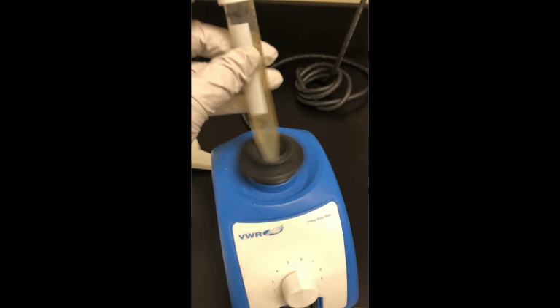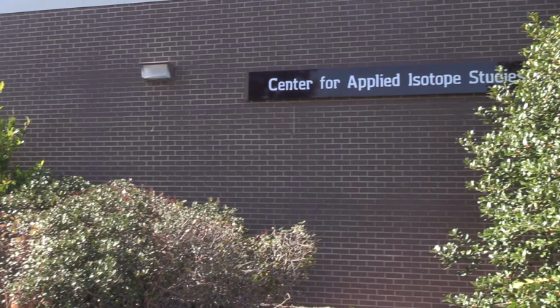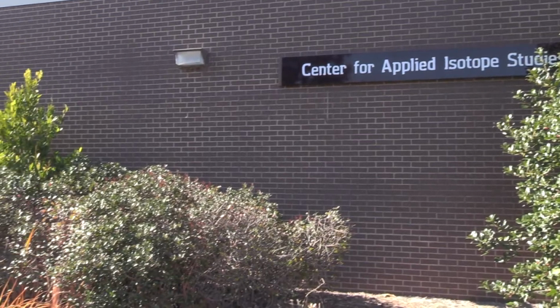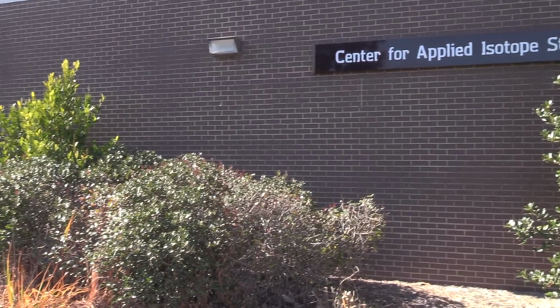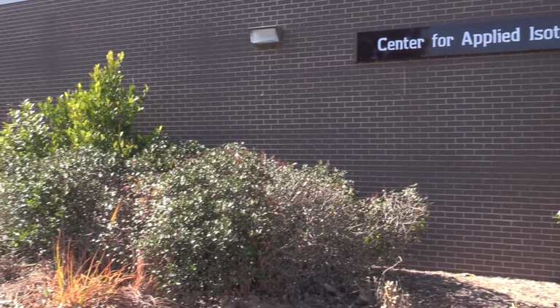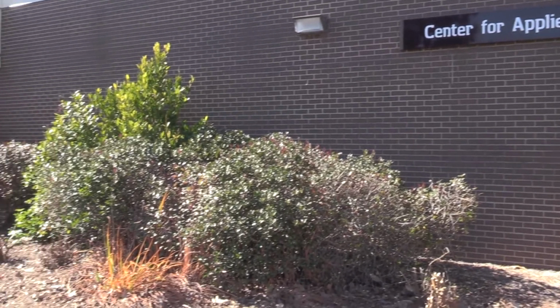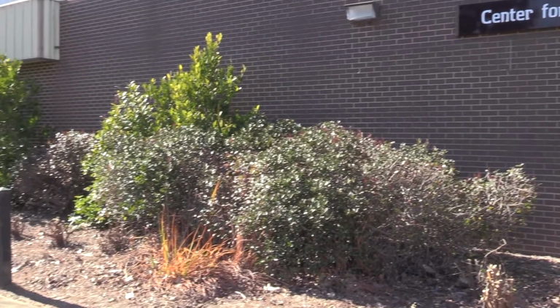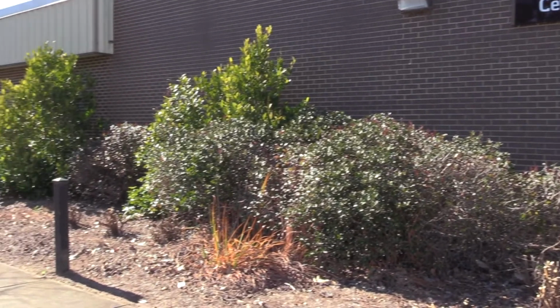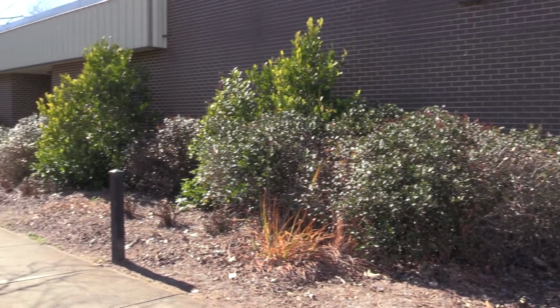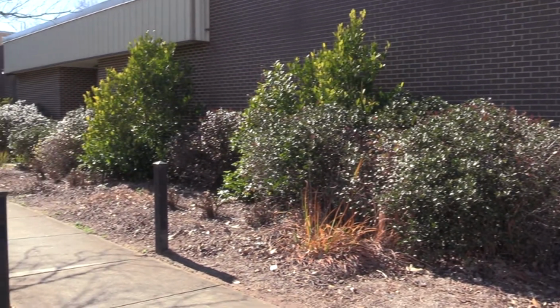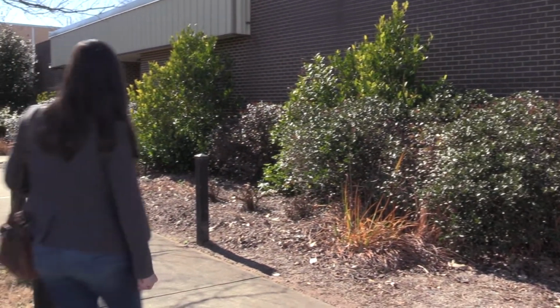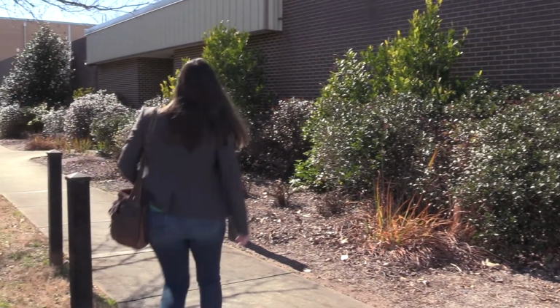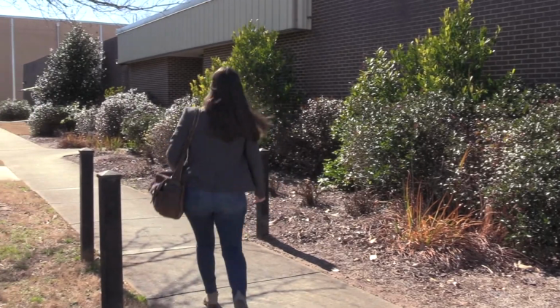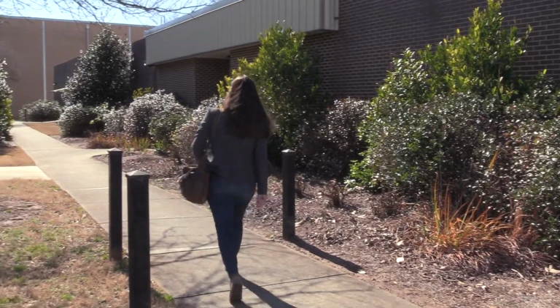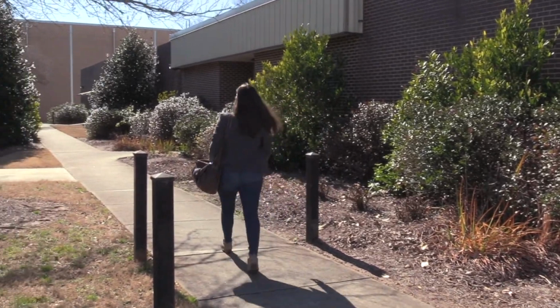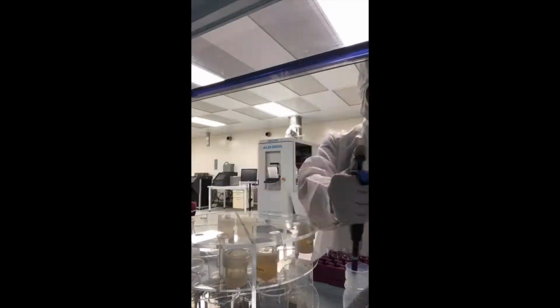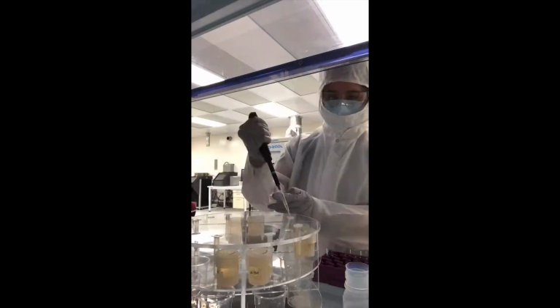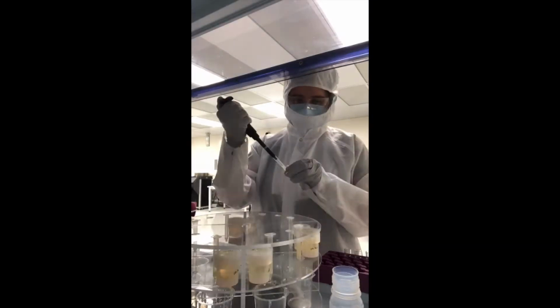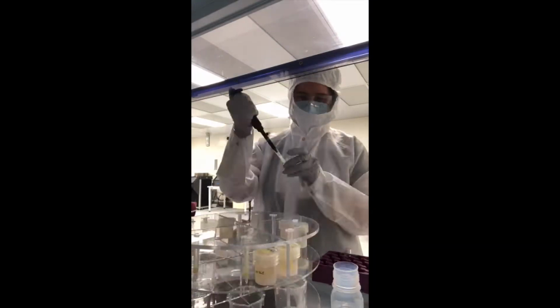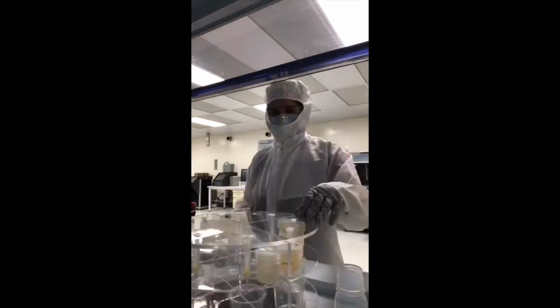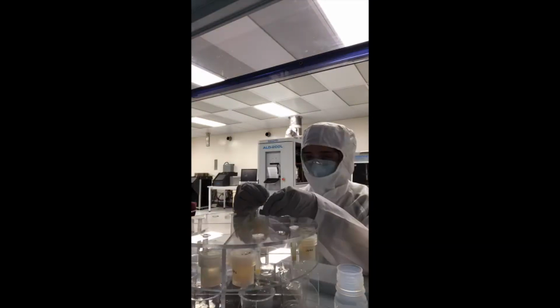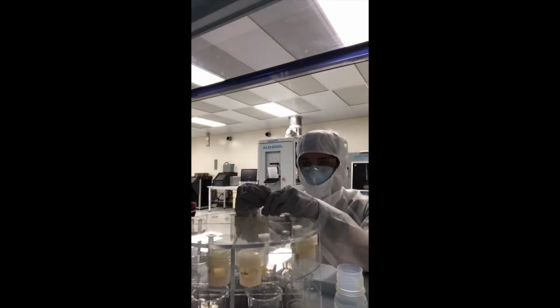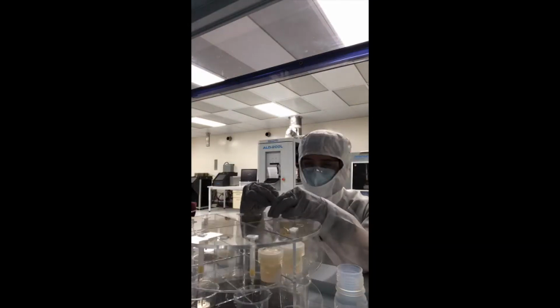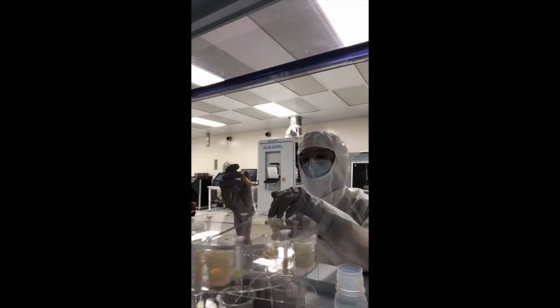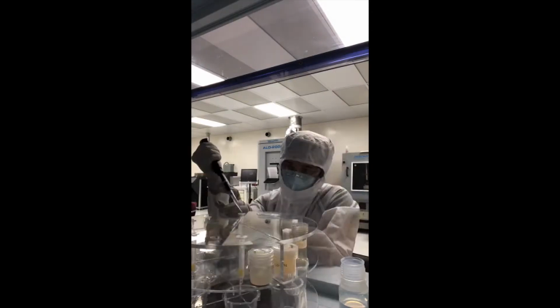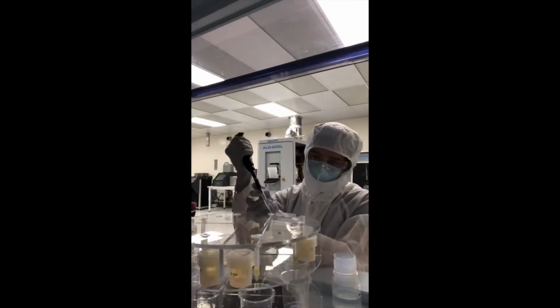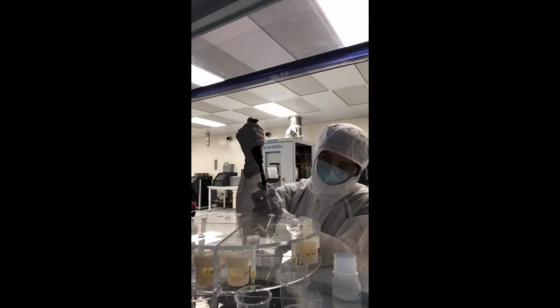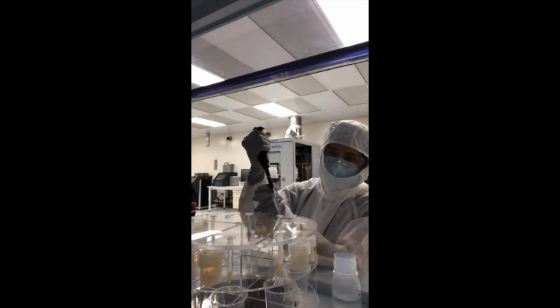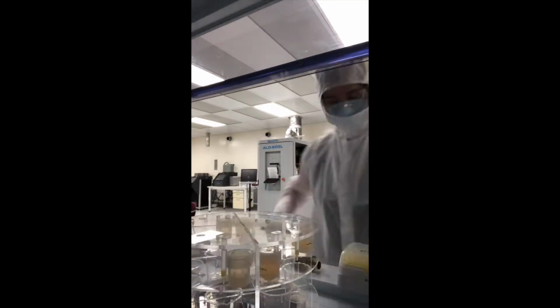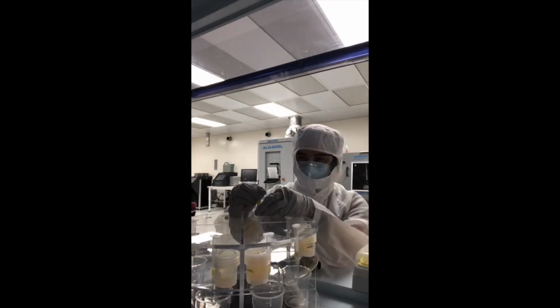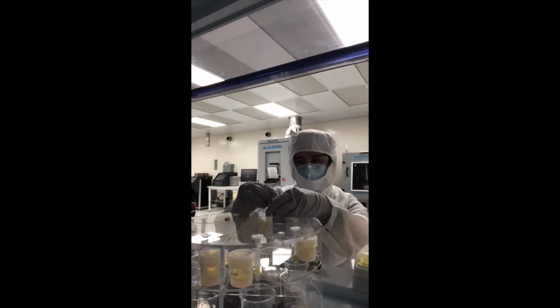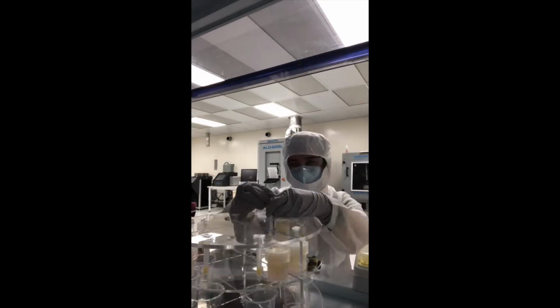Our facilities are outfitted with the necessary spaces and materials for the pre-treatment and purification of samples, including a class 1000 clean lab and class 100 laminar flow hoods for digestion and column chemistry.